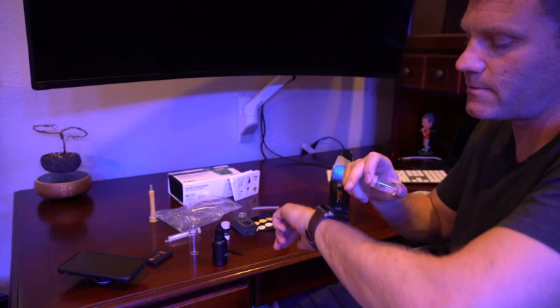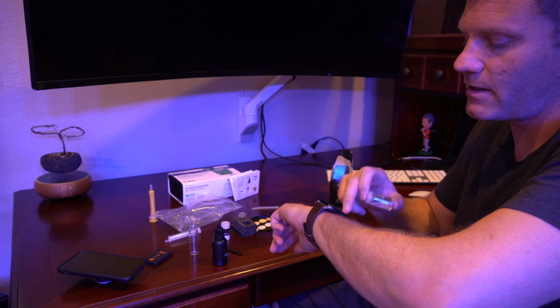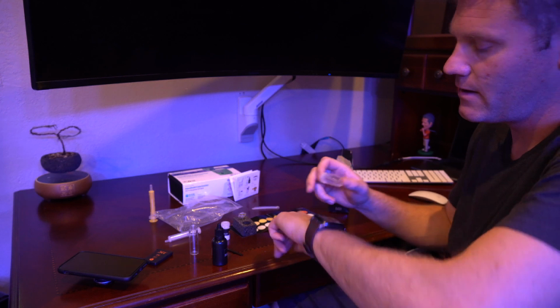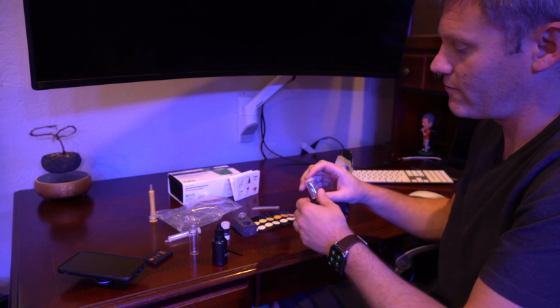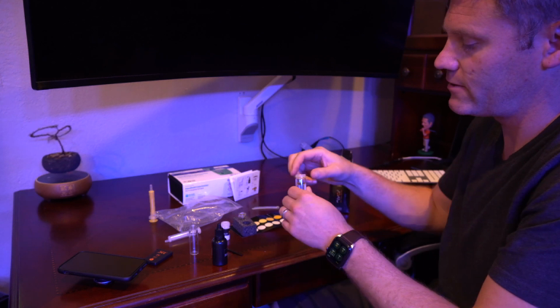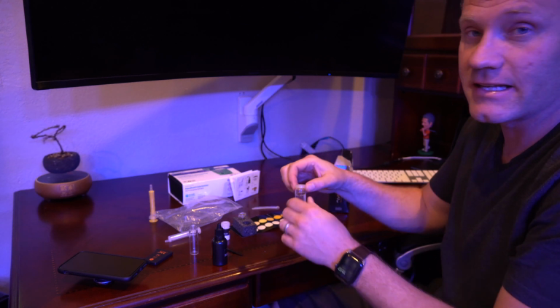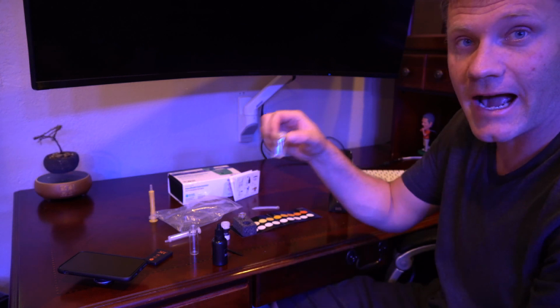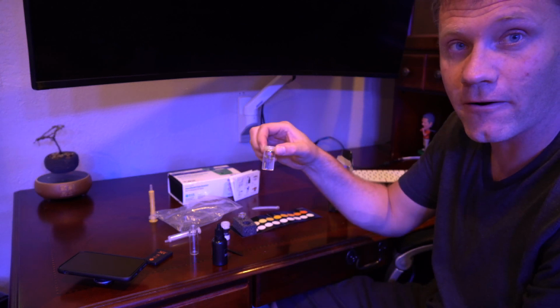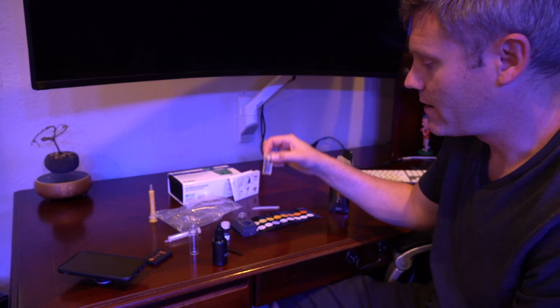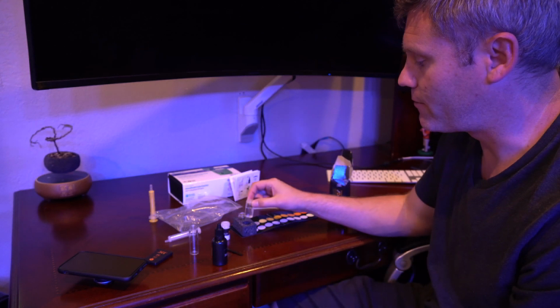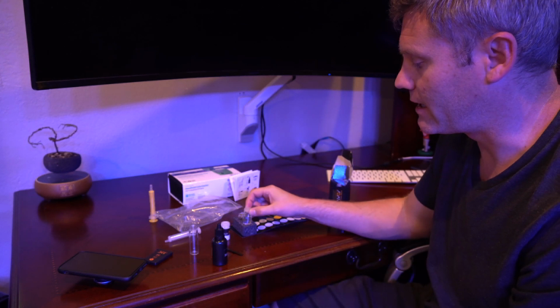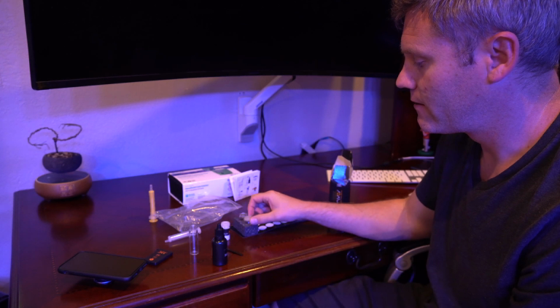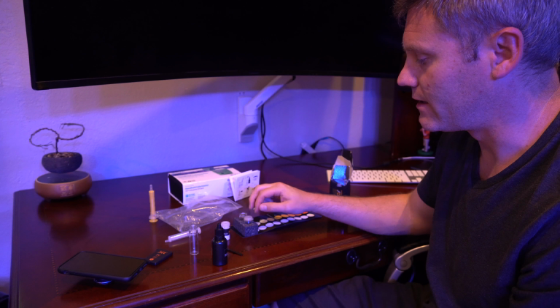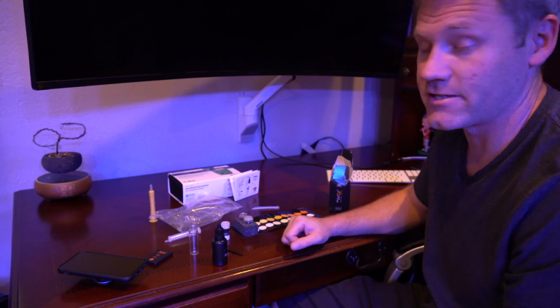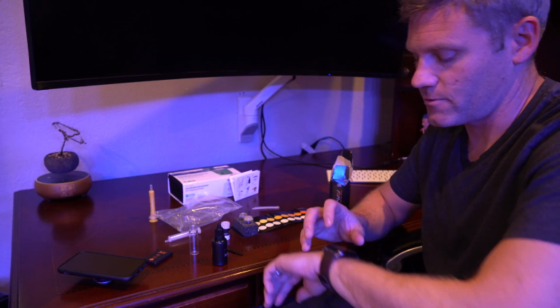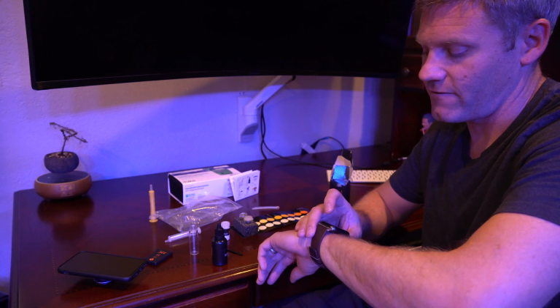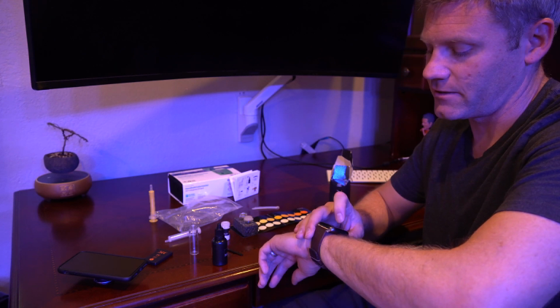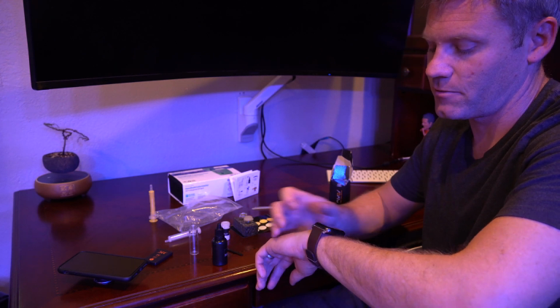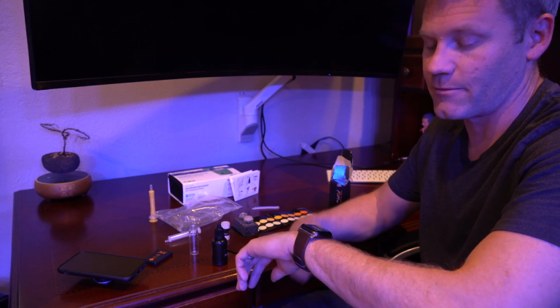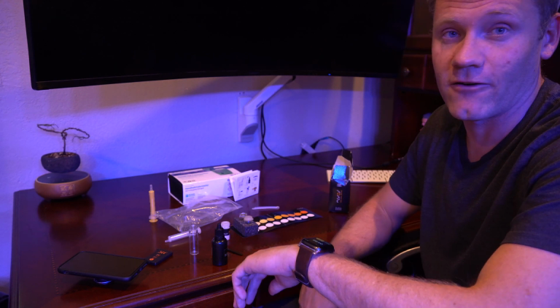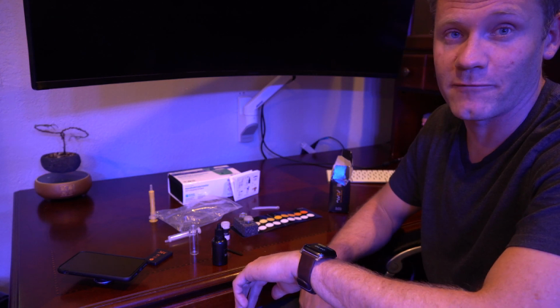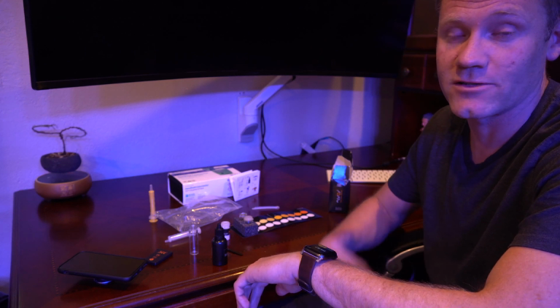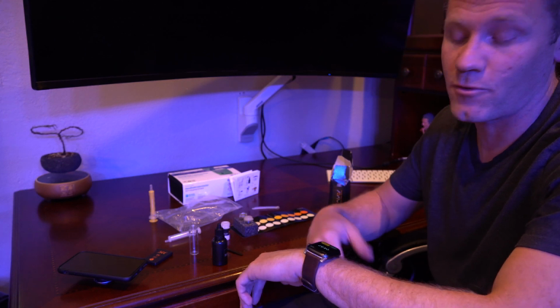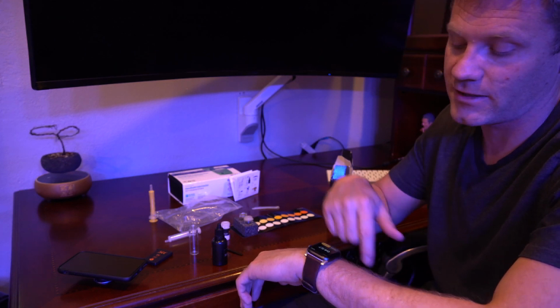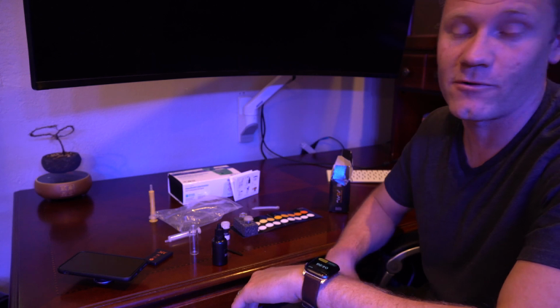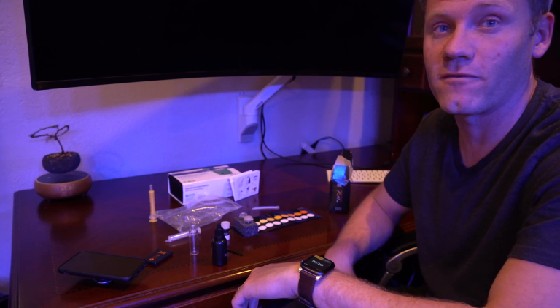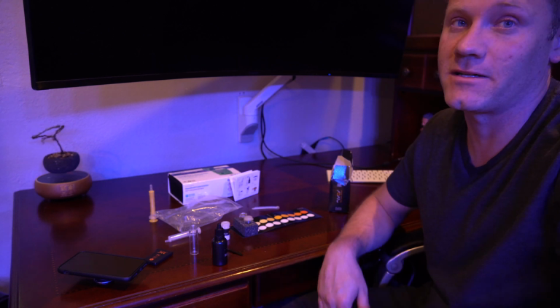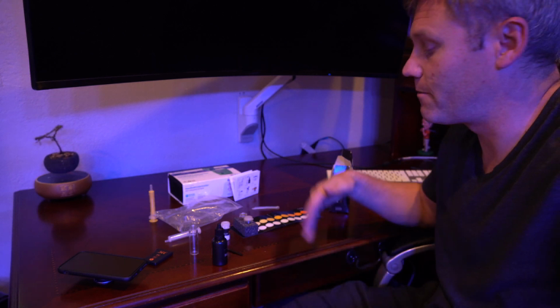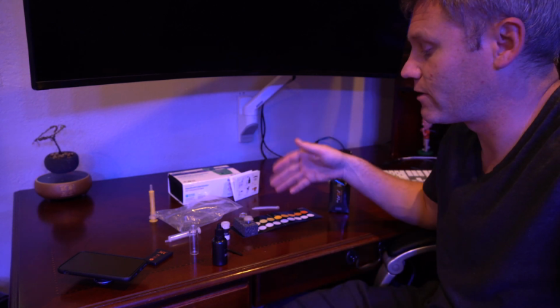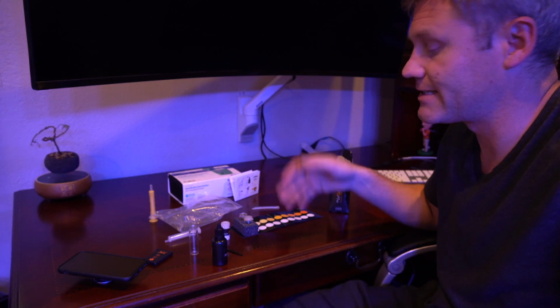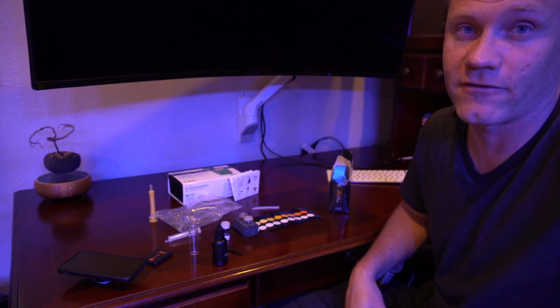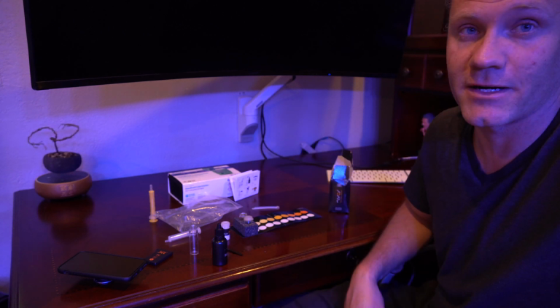Once it's been one minute, I leave the cap on and put it in the tester. You're supposed to wait five minutes, so I set the timer for five minutes right now. It's really important to put that timer on so you can come back and look at it exactly after five minutes.